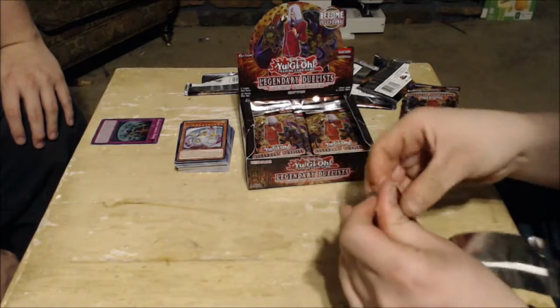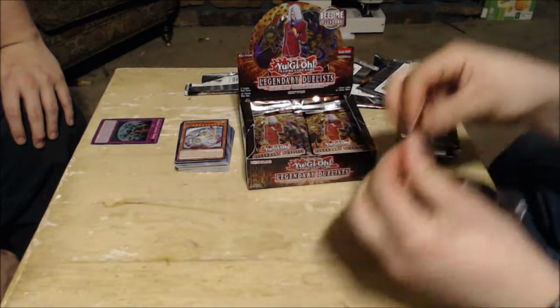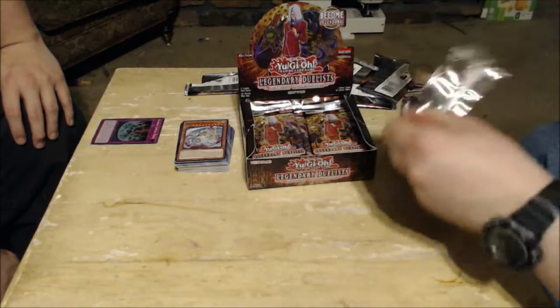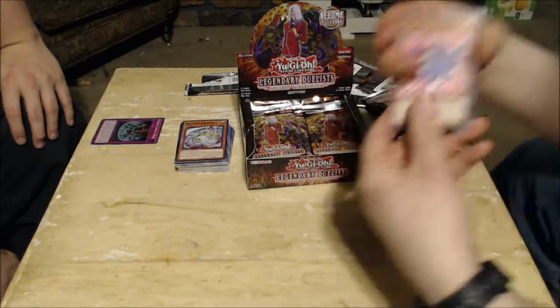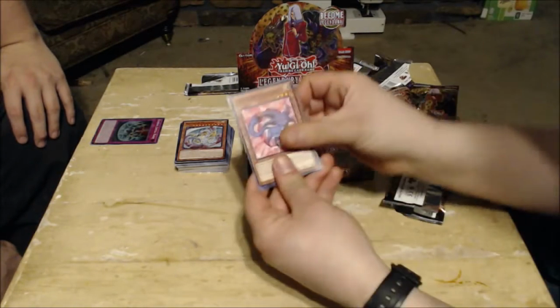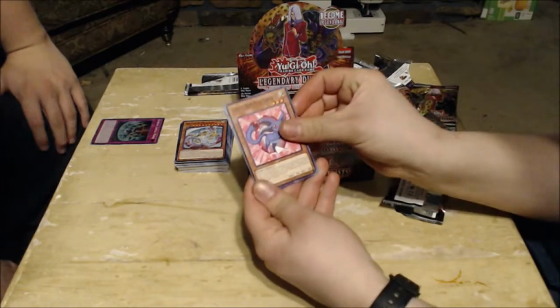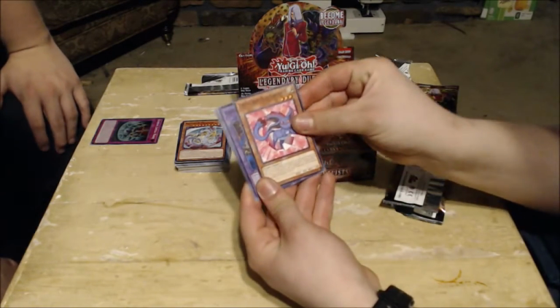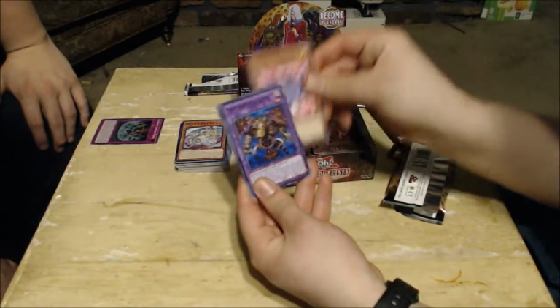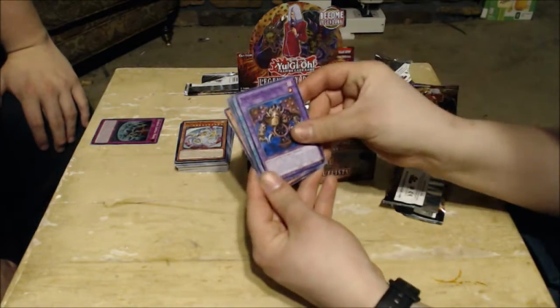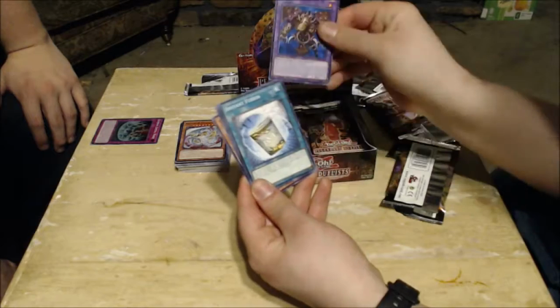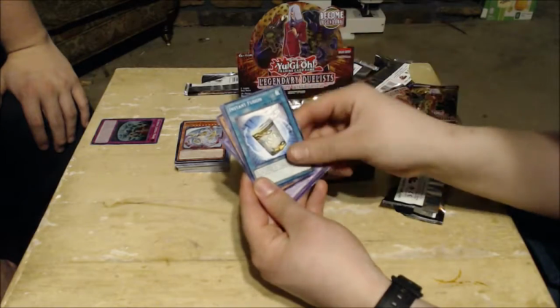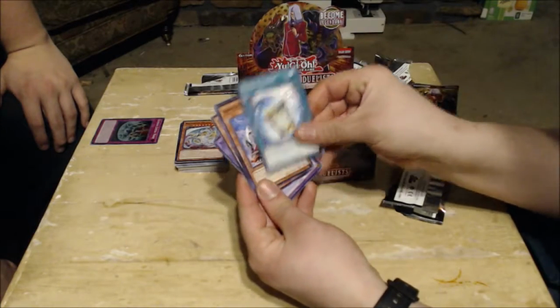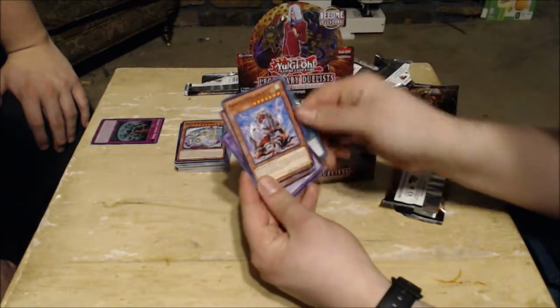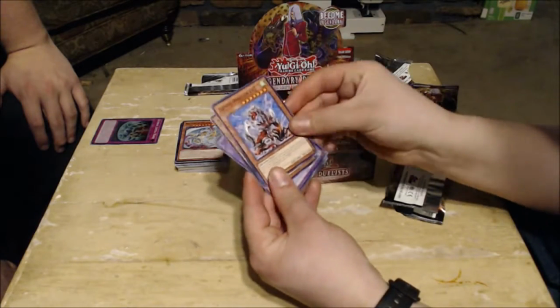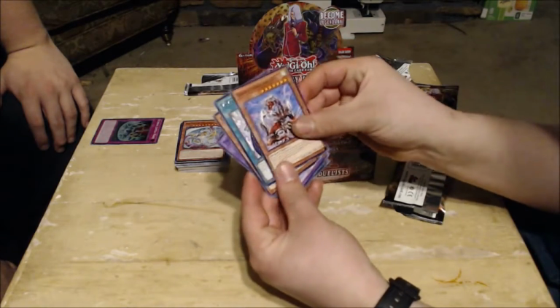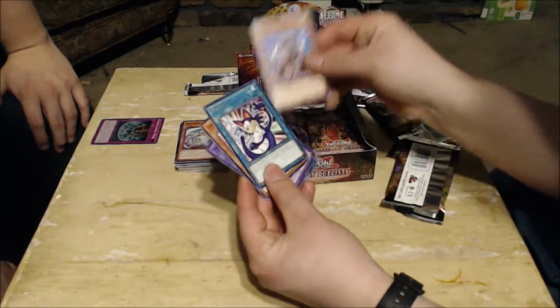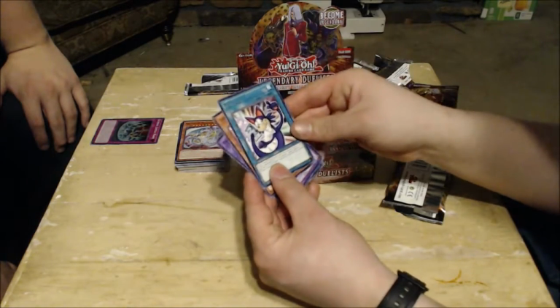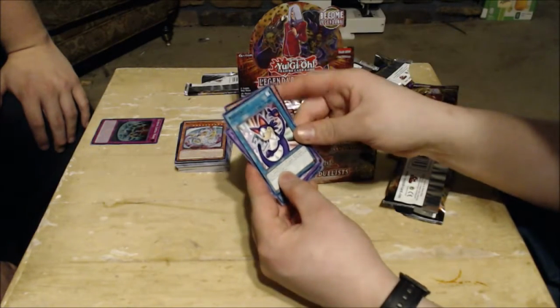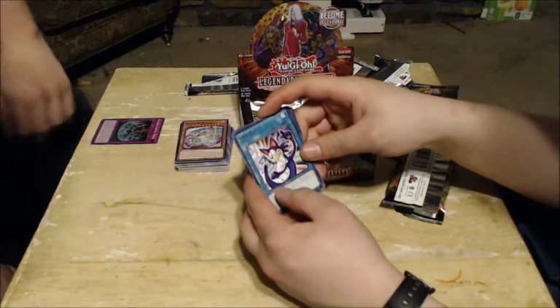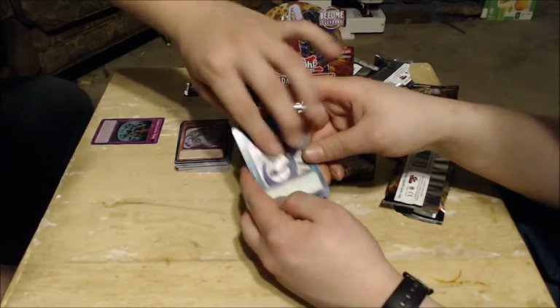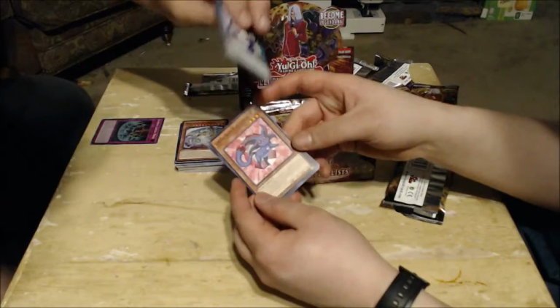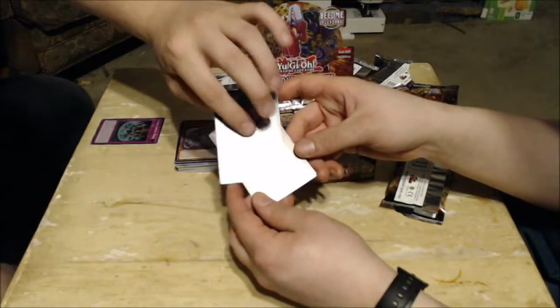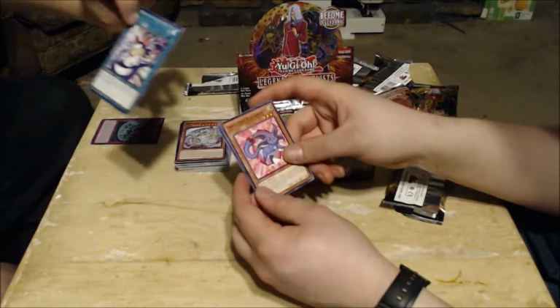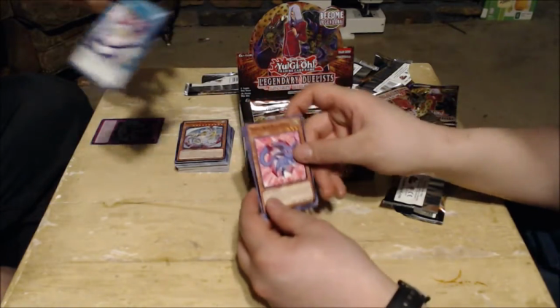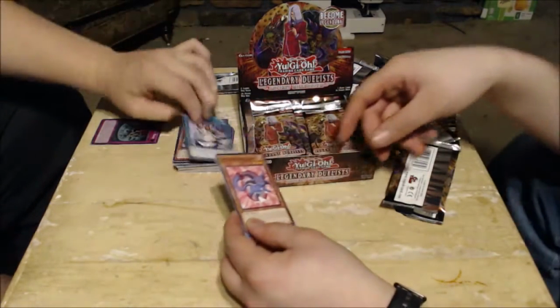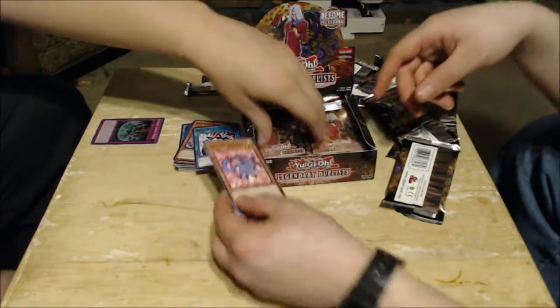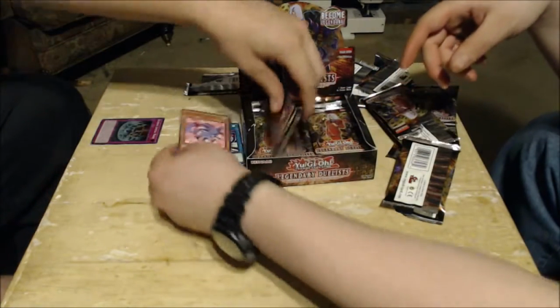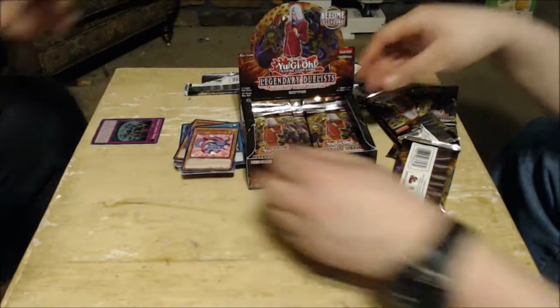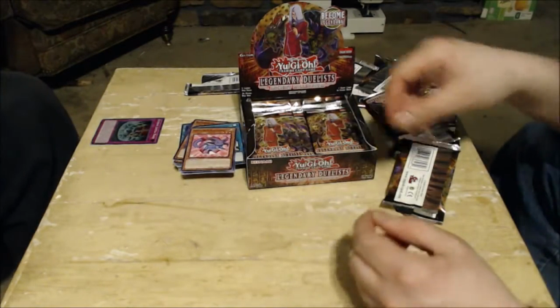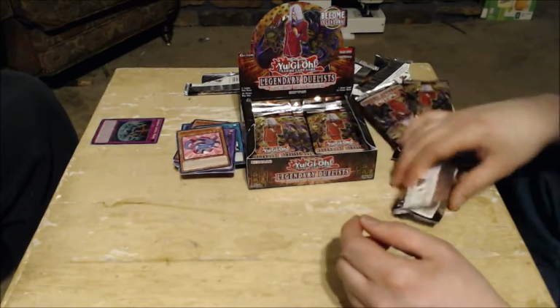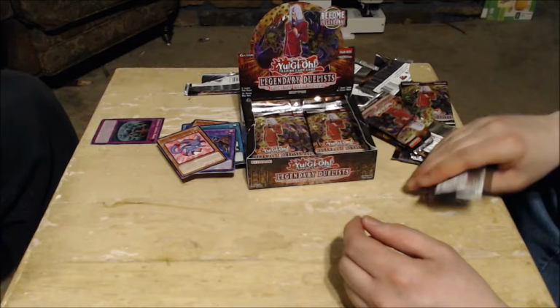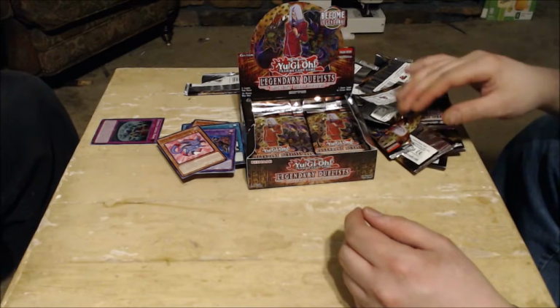We are now a third of the way through. Ruby Carbuncle, Thousand Eyes Restrict, Instant Fusion, Arm Dragon — and for the rare, Mimicat! Hey, that's actually good — a reprint of more Toon stuff.